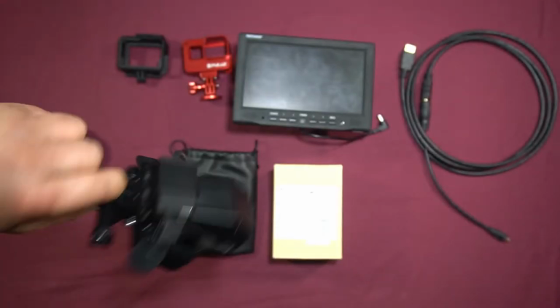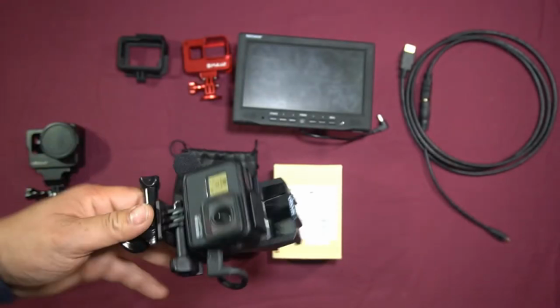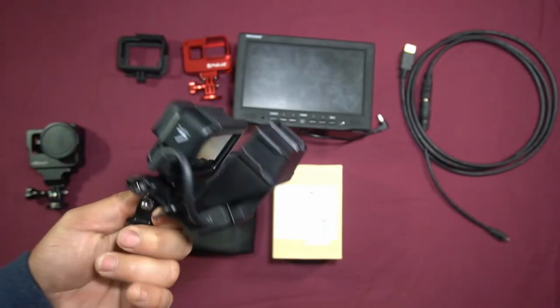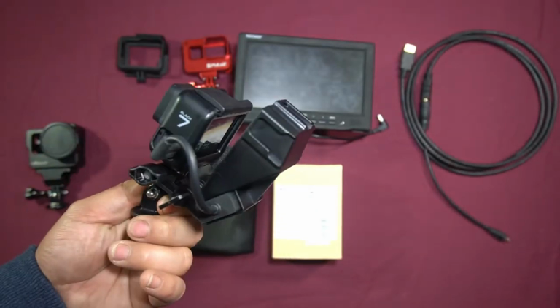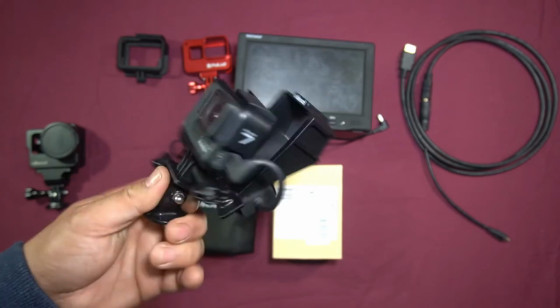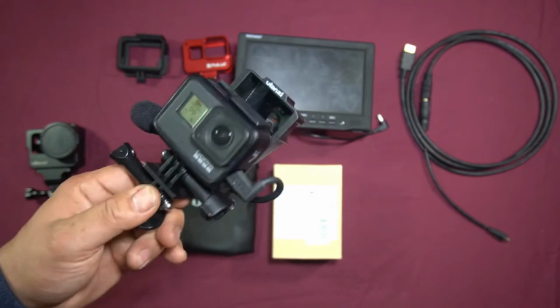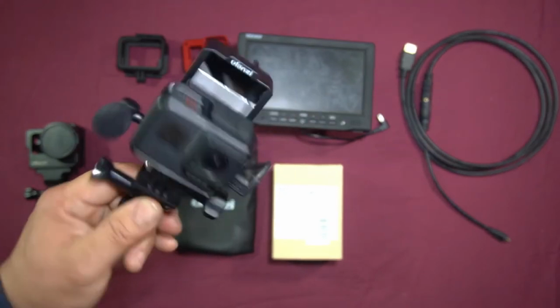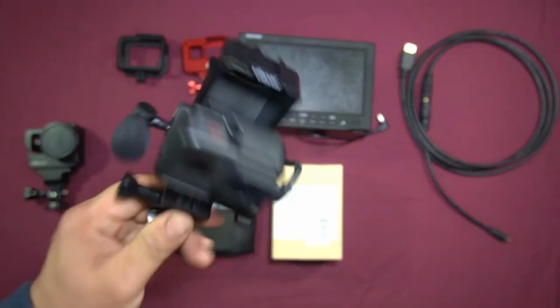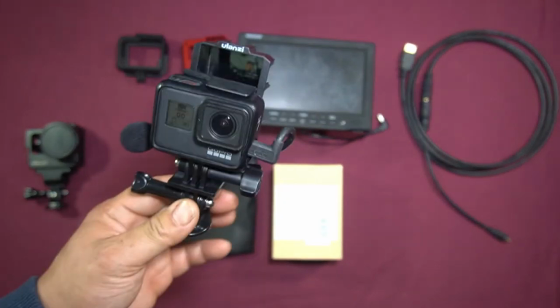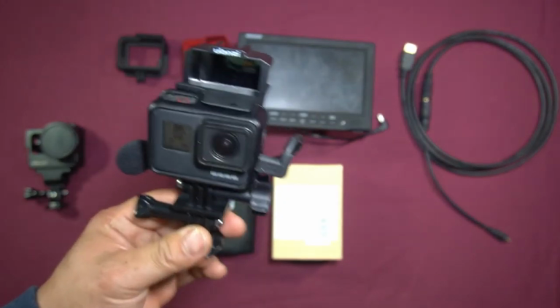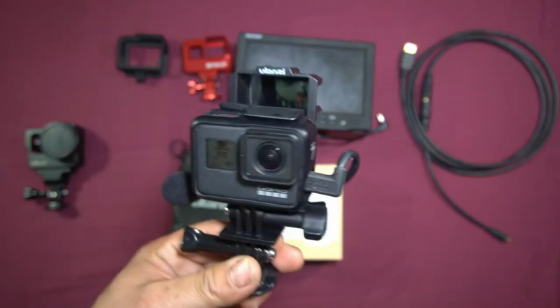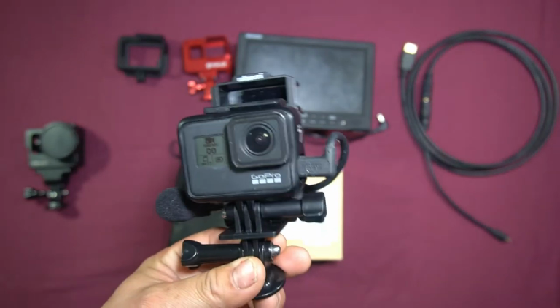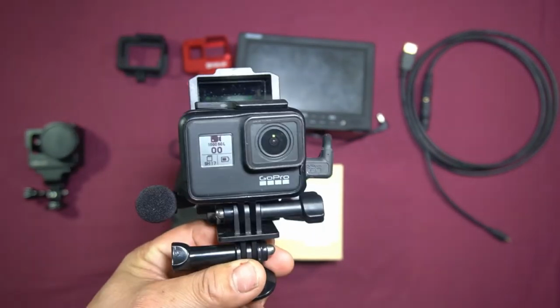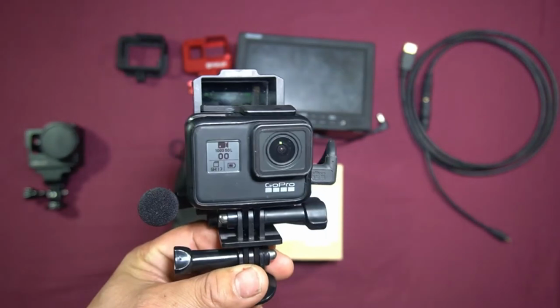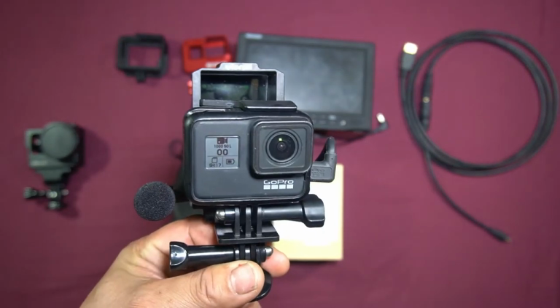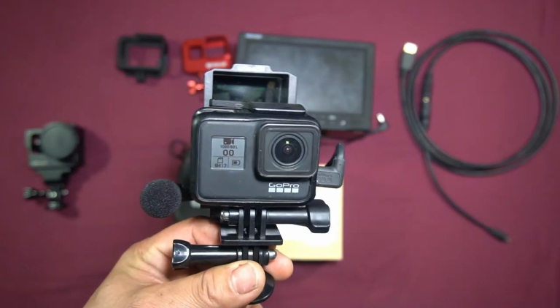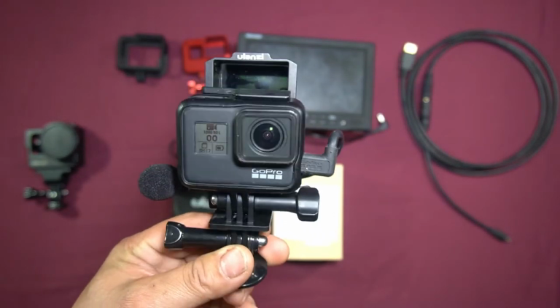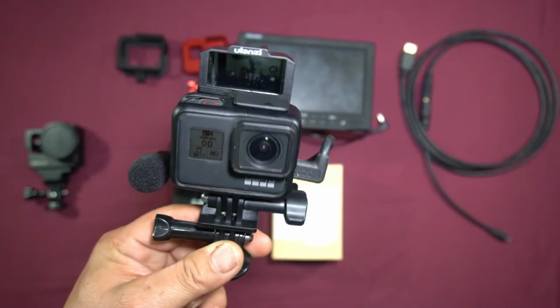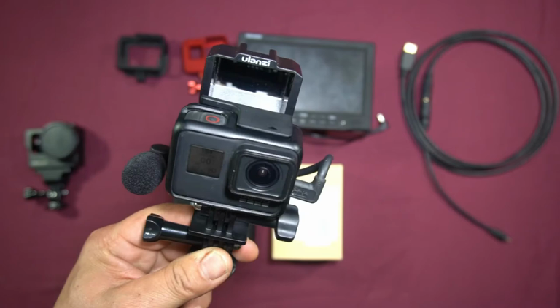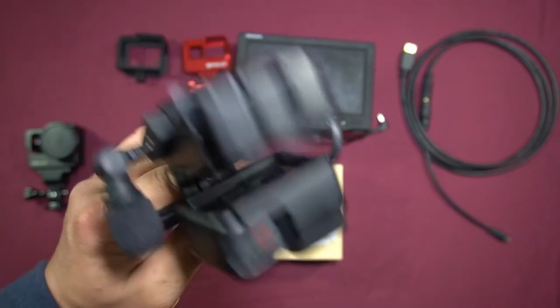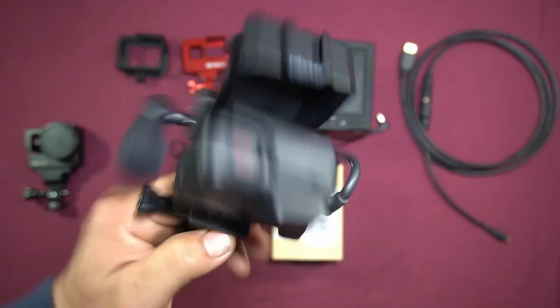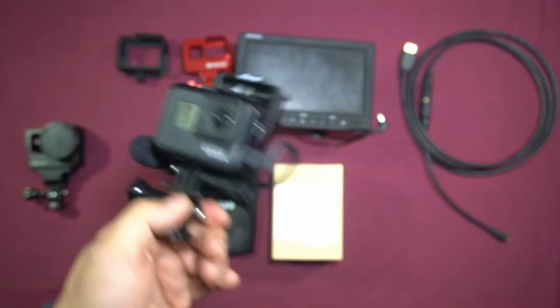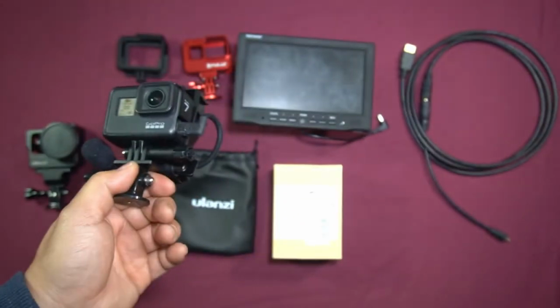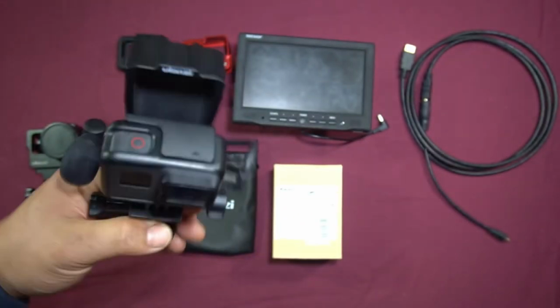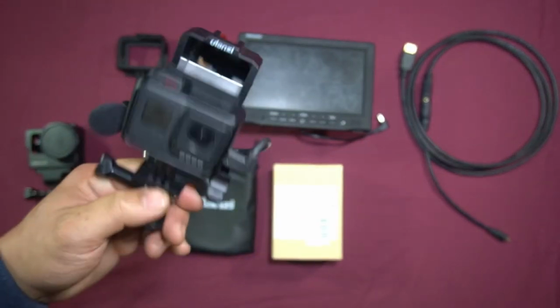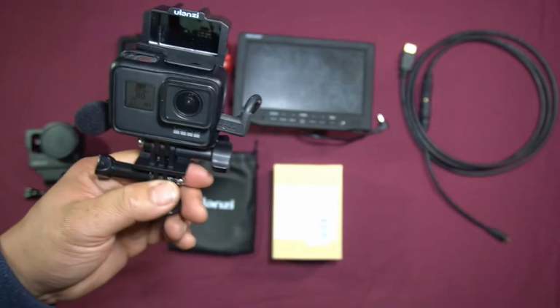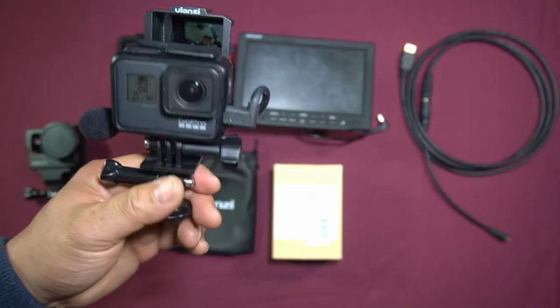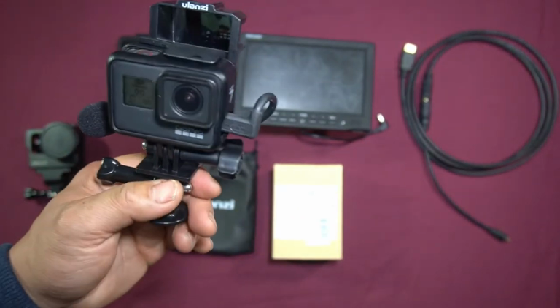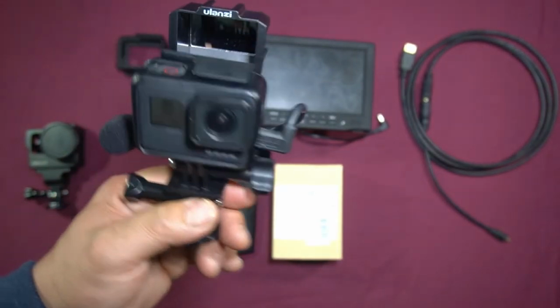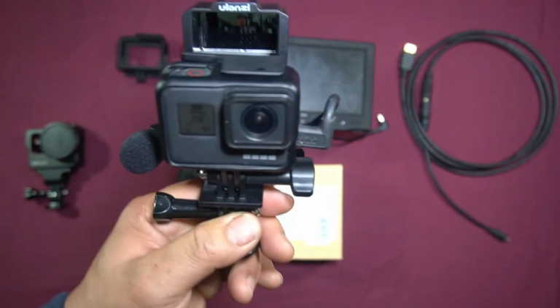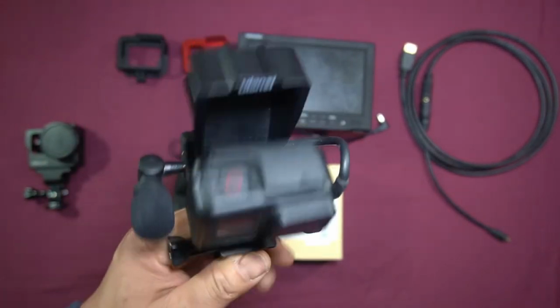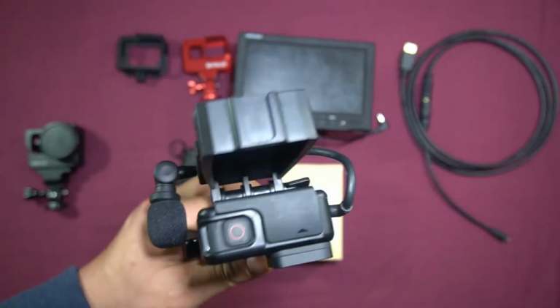I really do have to hand it to Ulanzi again. They have come out with a lot of good GoPro products for the Heroes 5, 6, 7, and 8. That is the setup for the Ulanzi GP5 GoPro Selfie Flip-Up Screen.